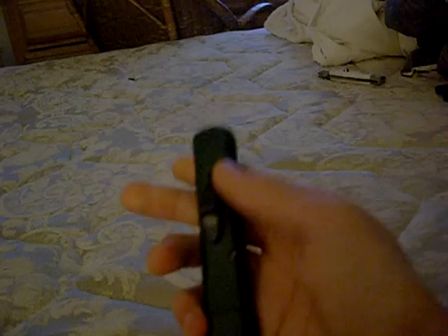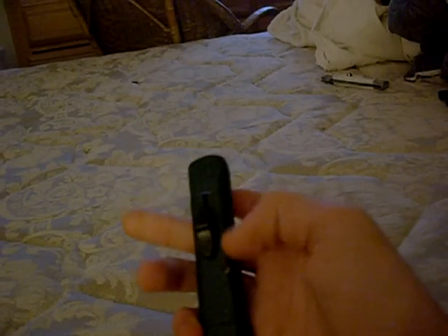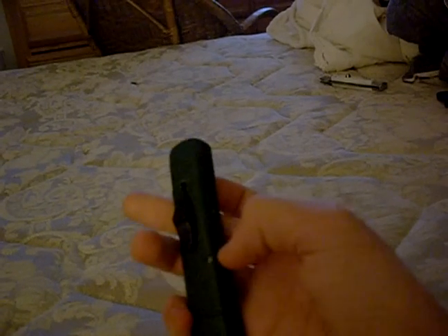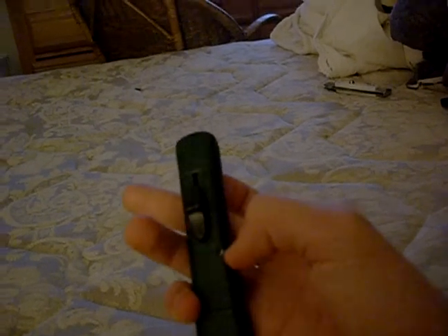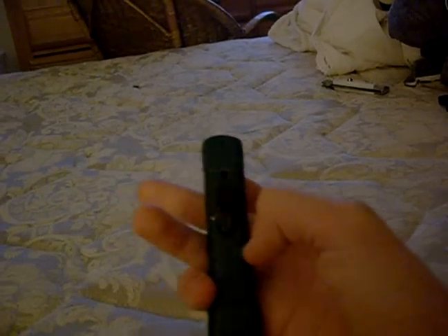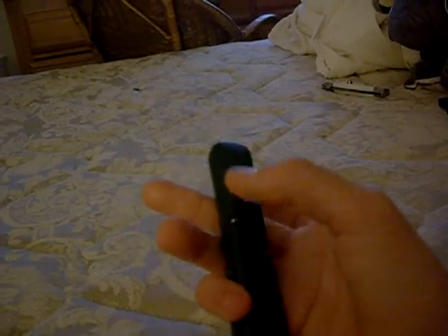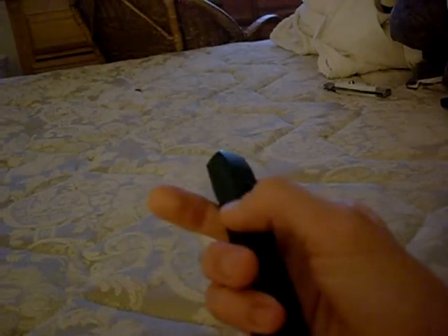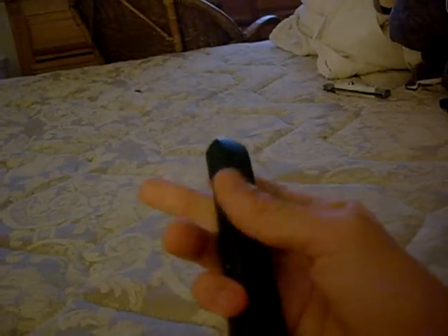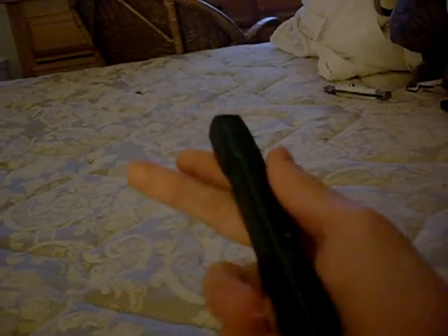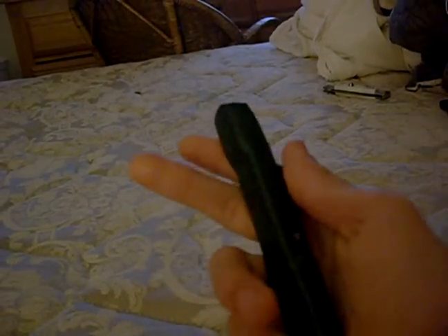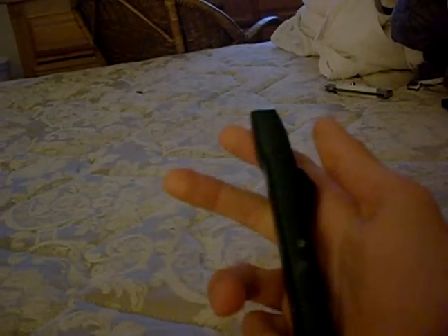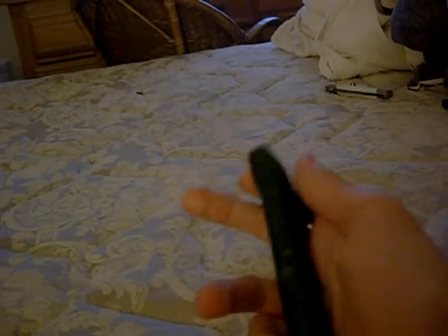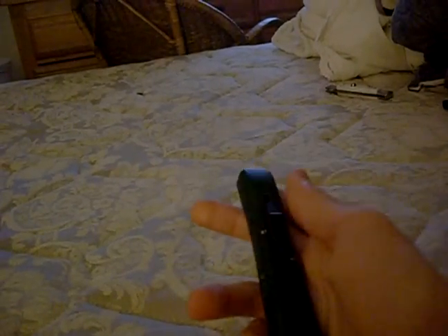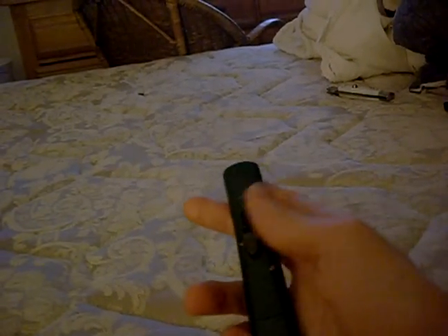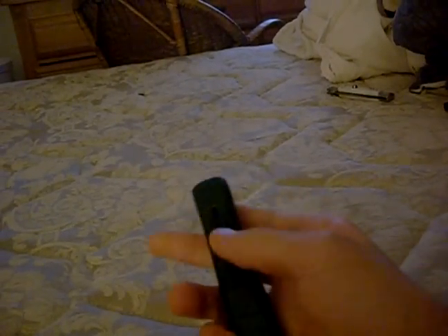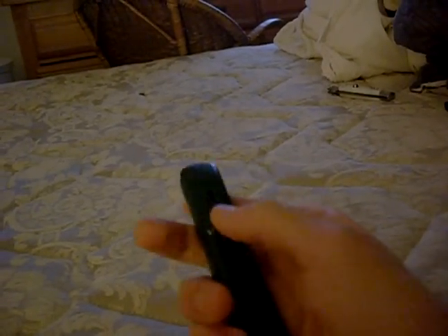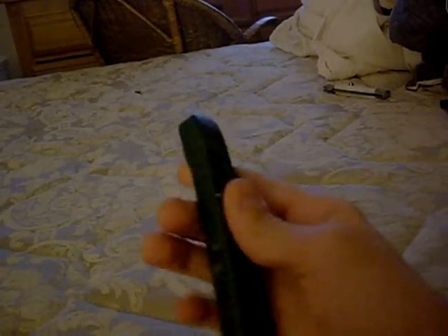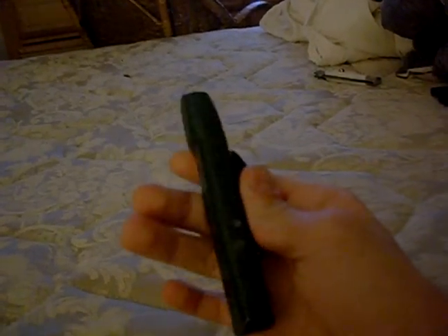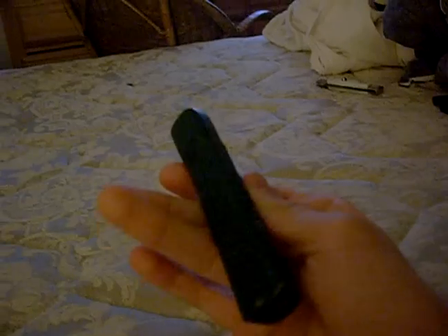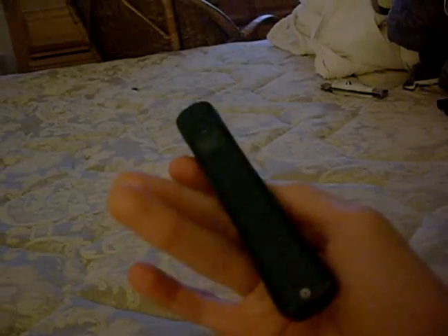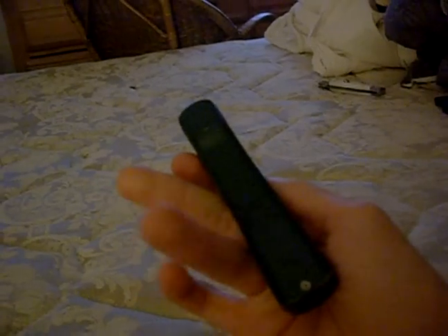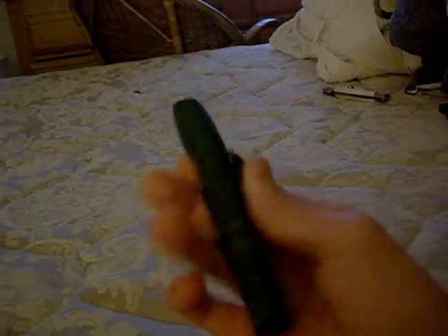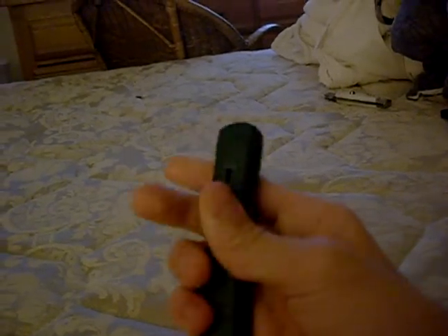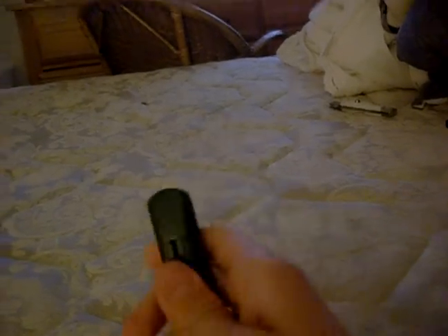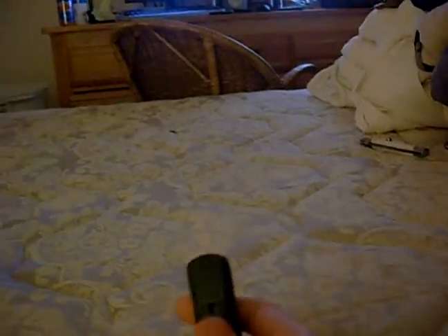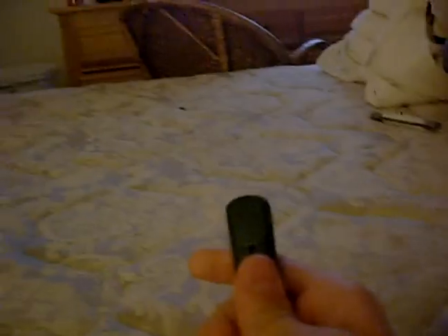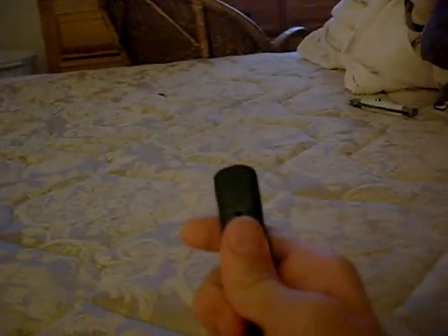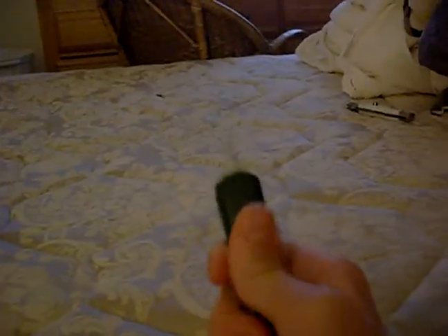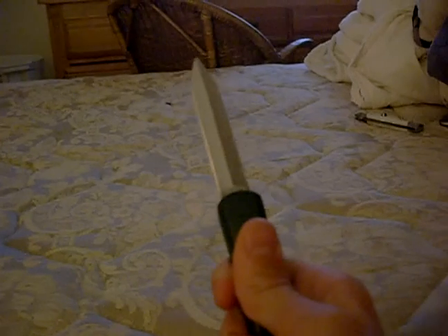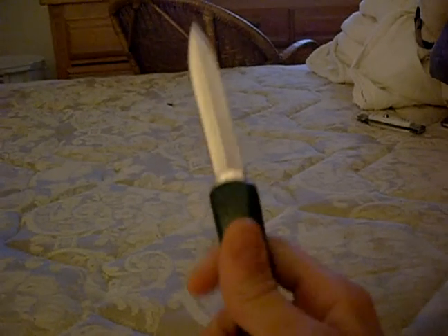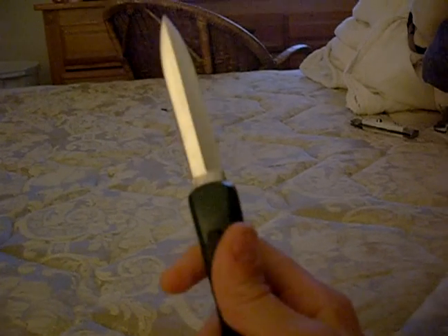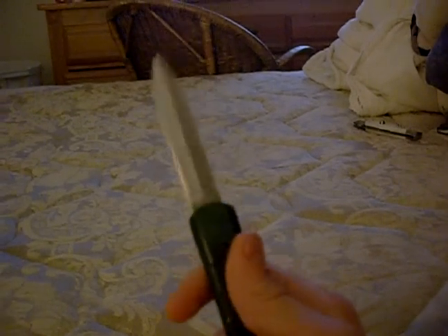You can unscrew this faceplate, which is great if you want to work on the blade or get a new spring in there, whatever you want to do. The ejection is pretty cool and pretty quick on it.